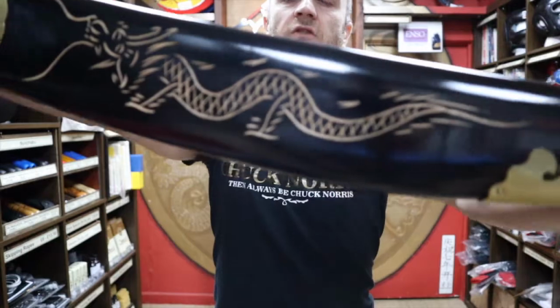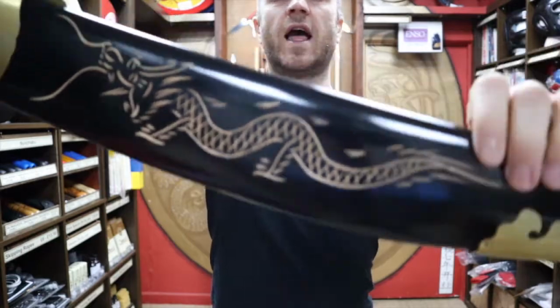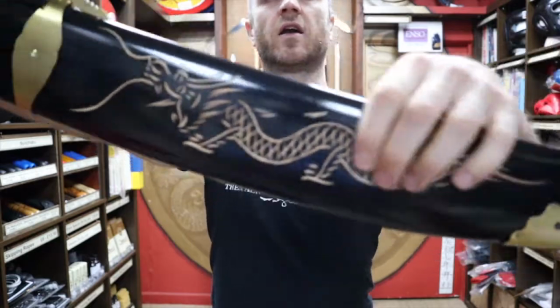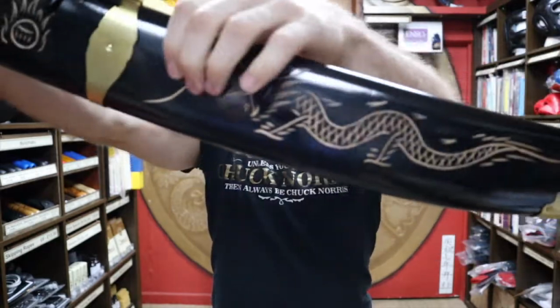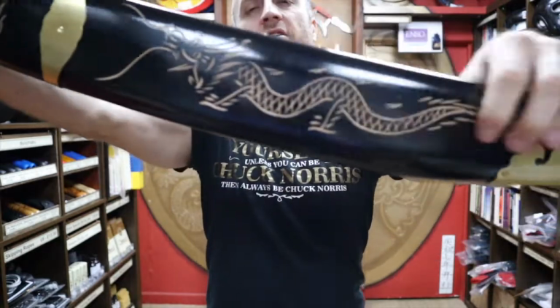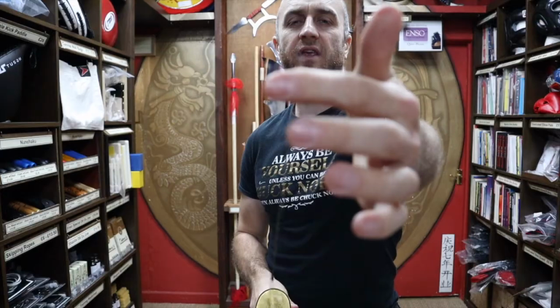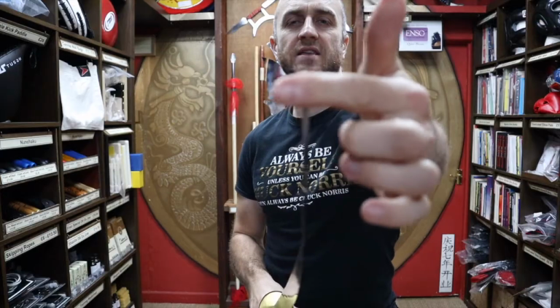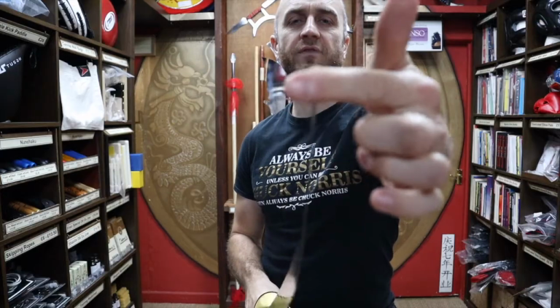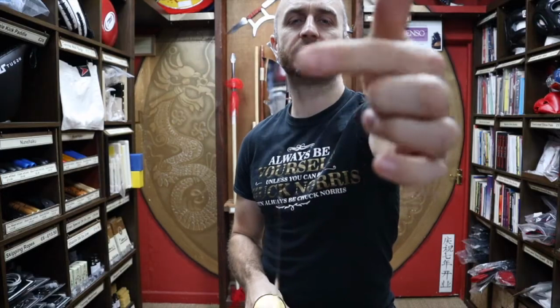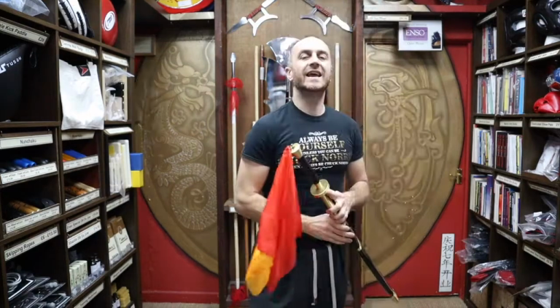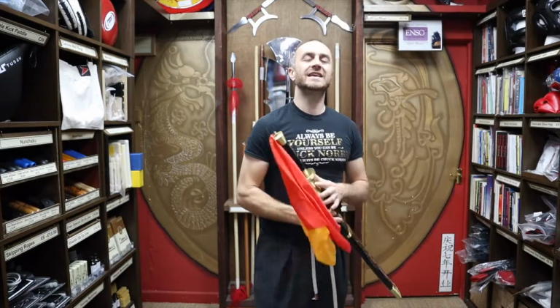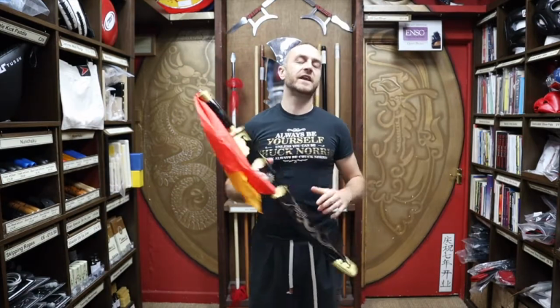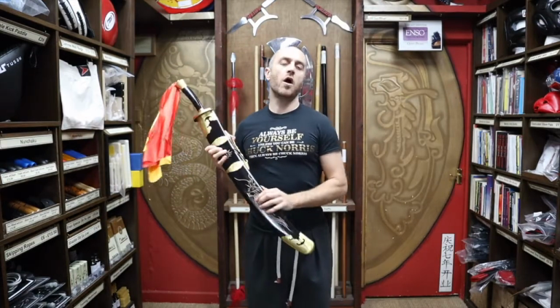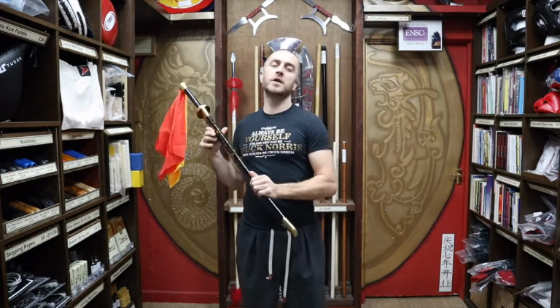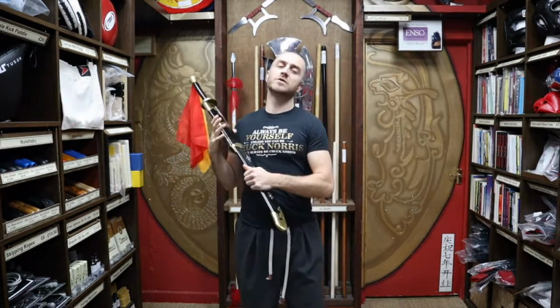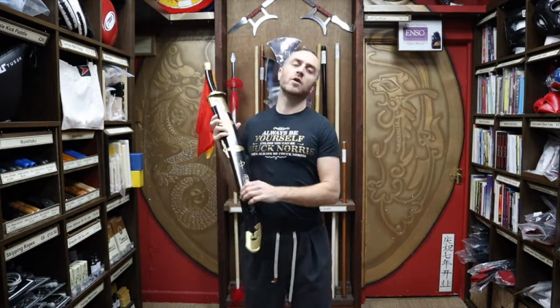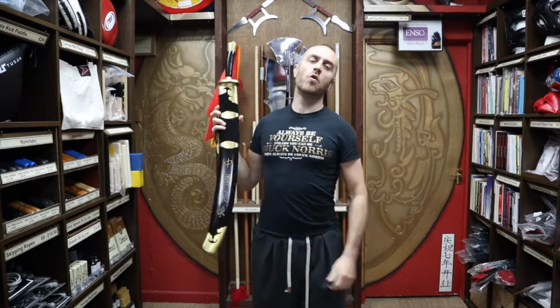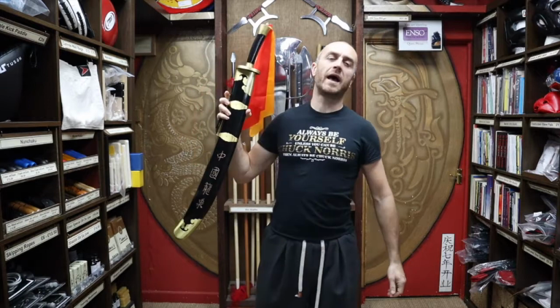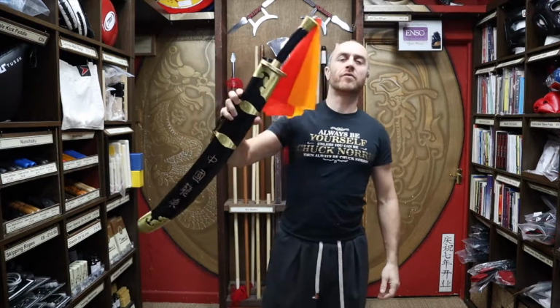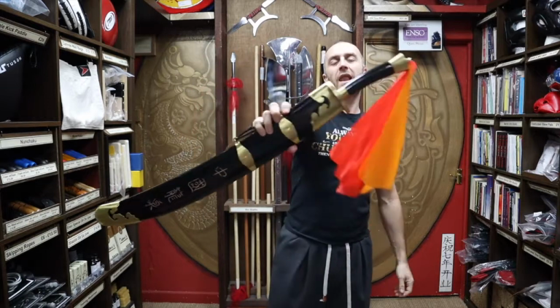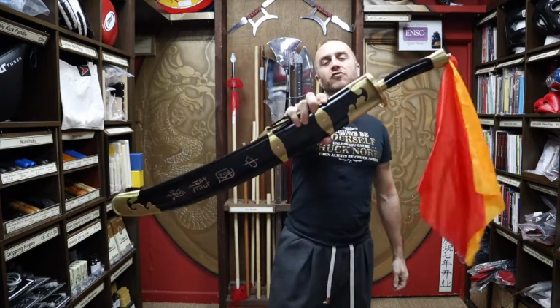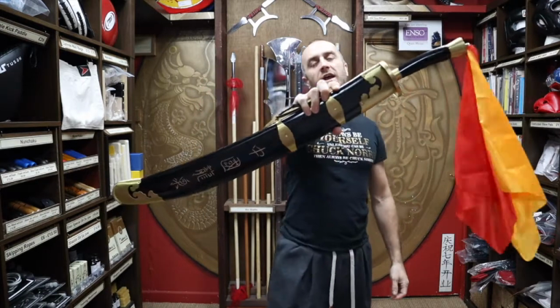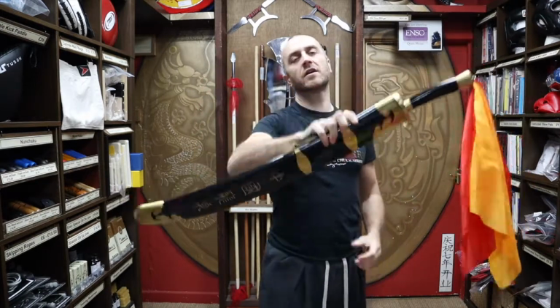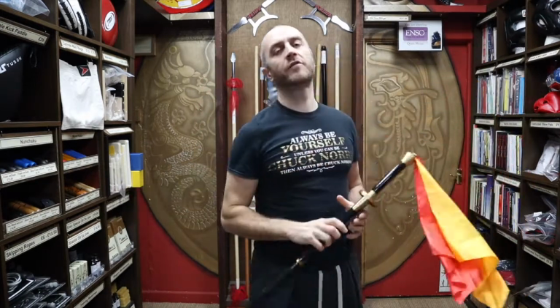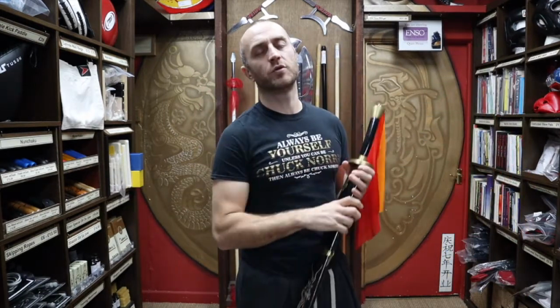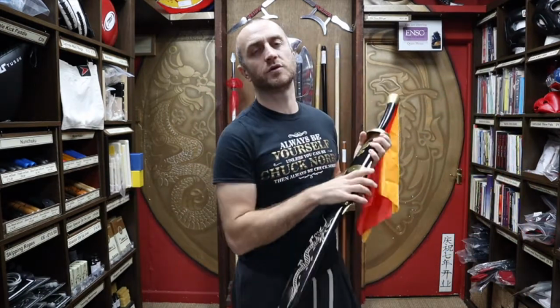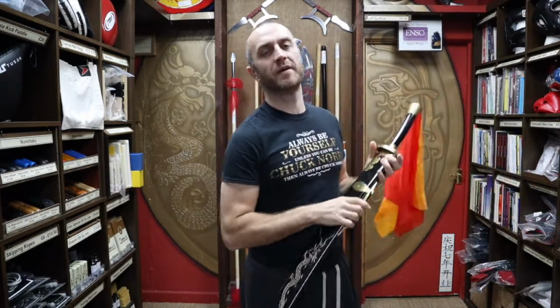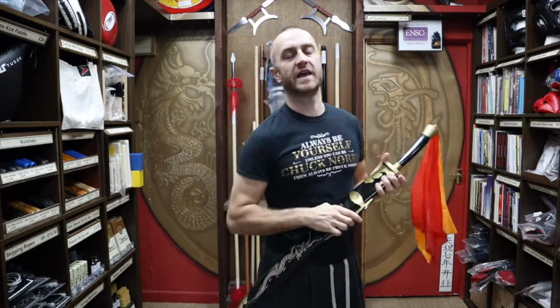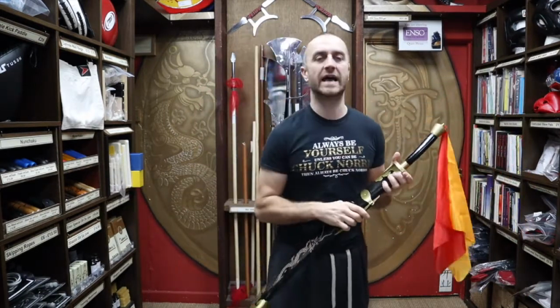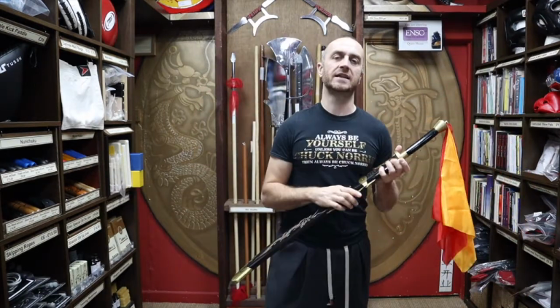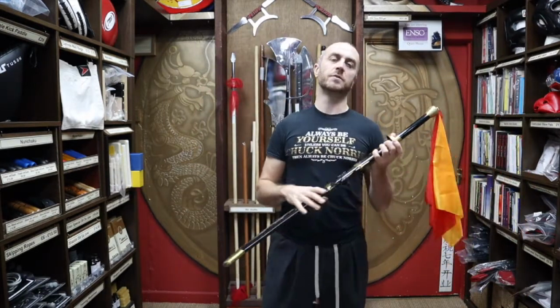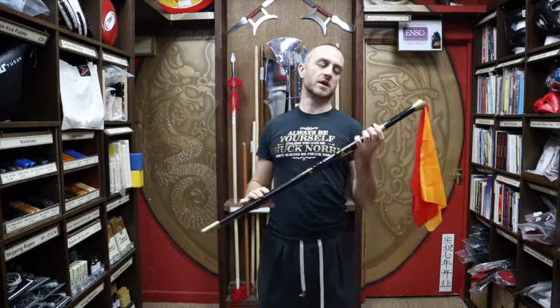A dragon carved out on it — it's slightly flexible. In this video I'm going to be talking all about the Black Dragon Kung Fu broadsword we have for sale at Enzo Martial Arts.